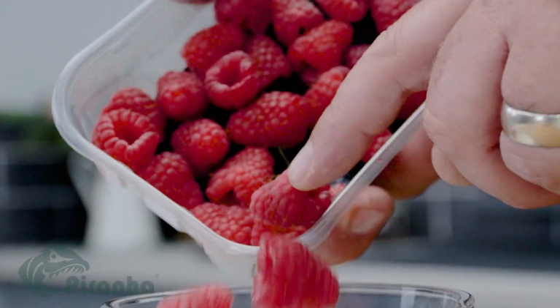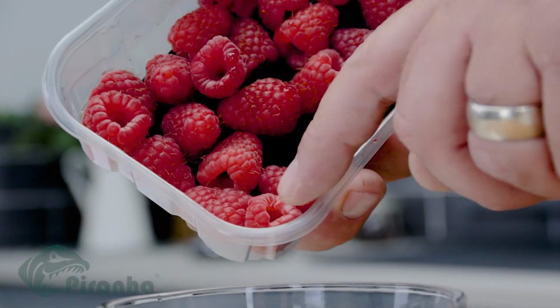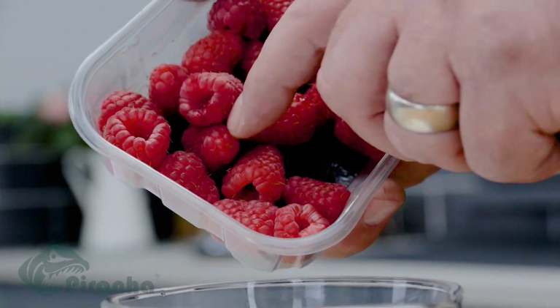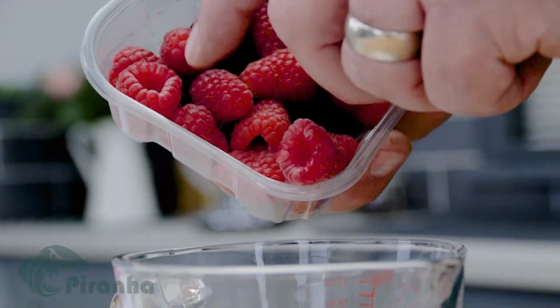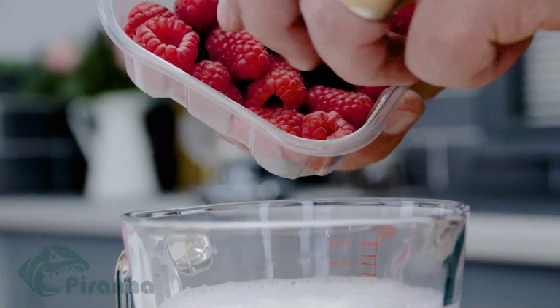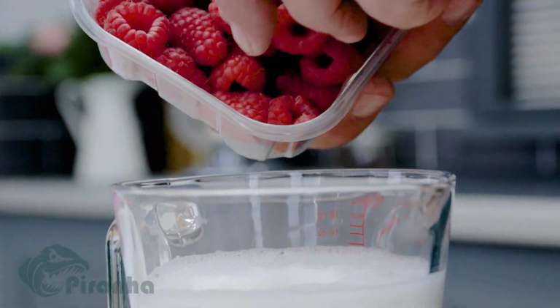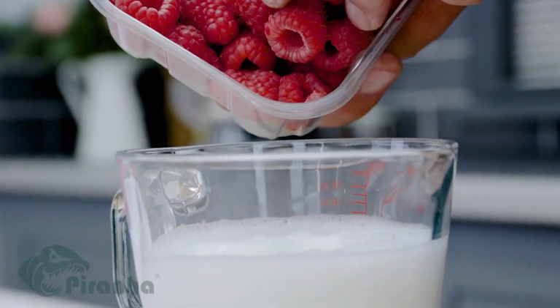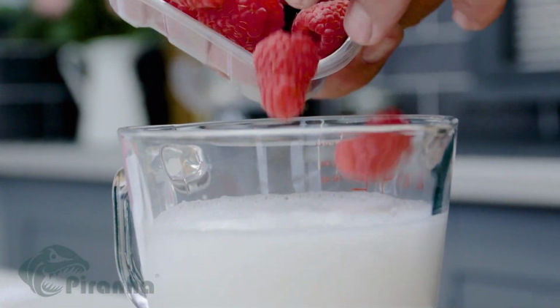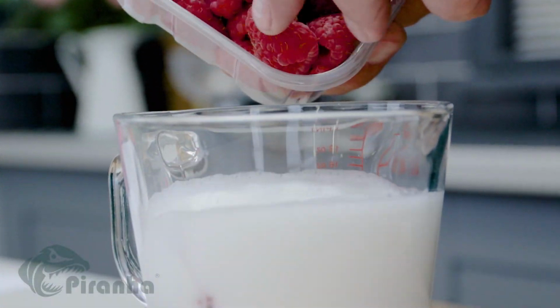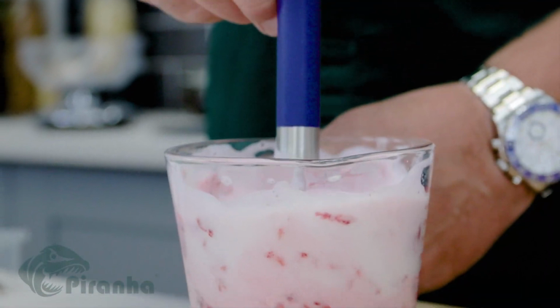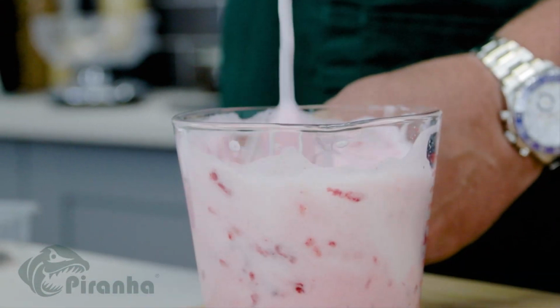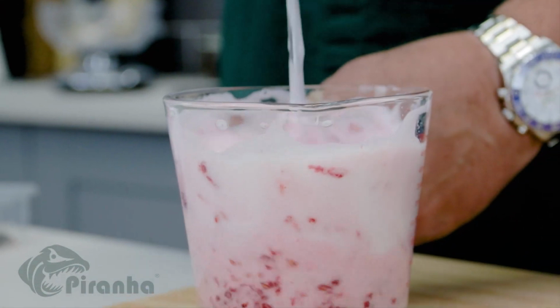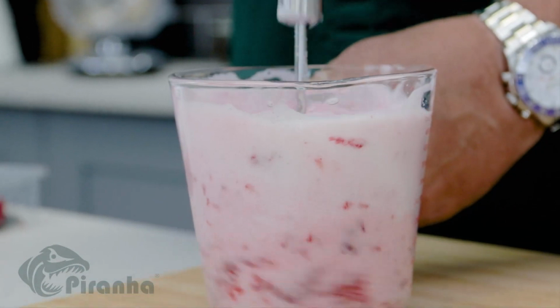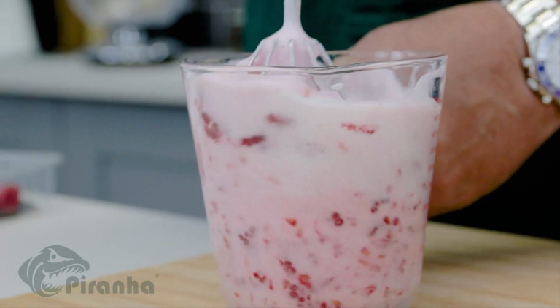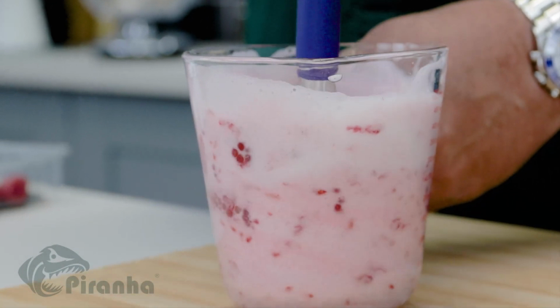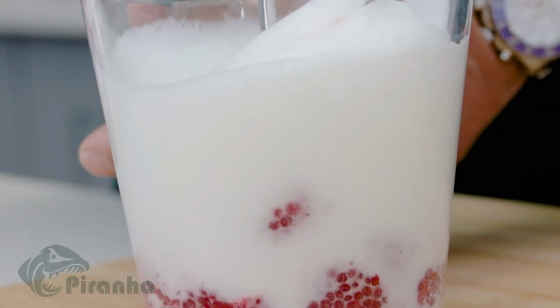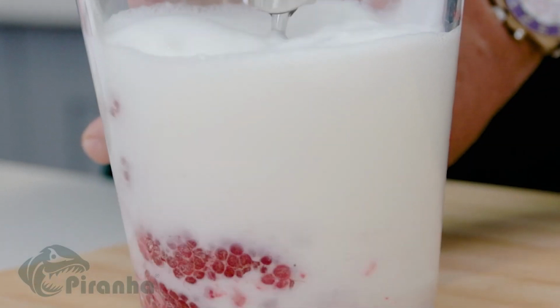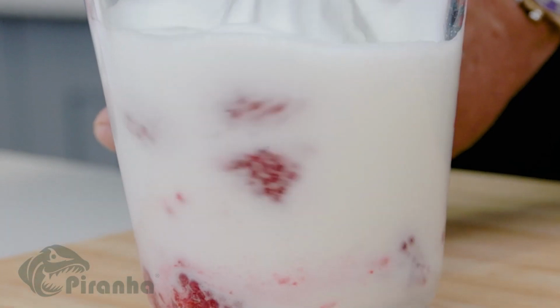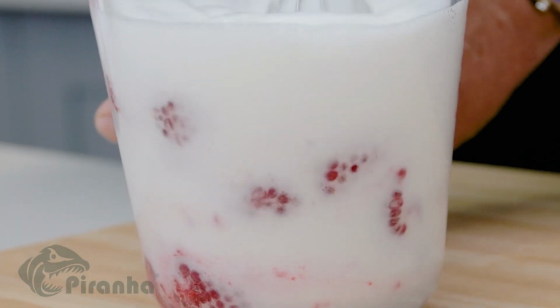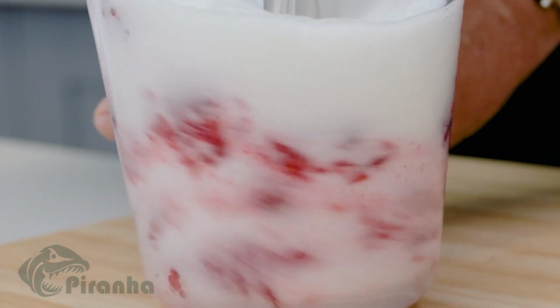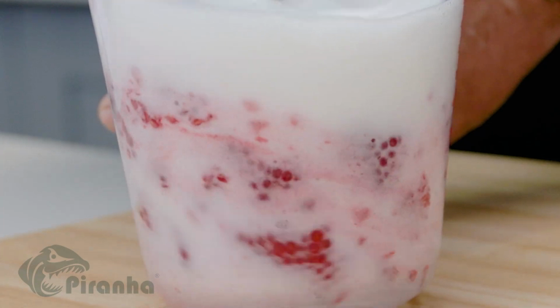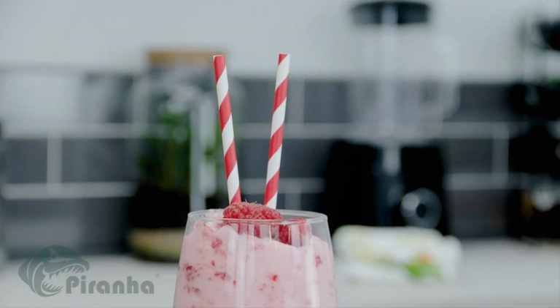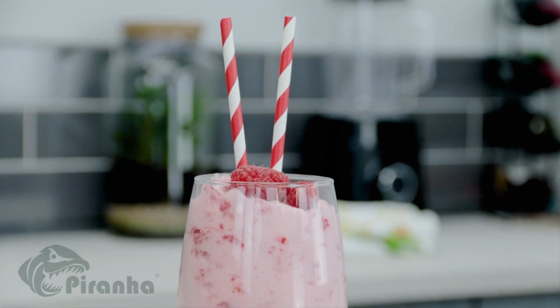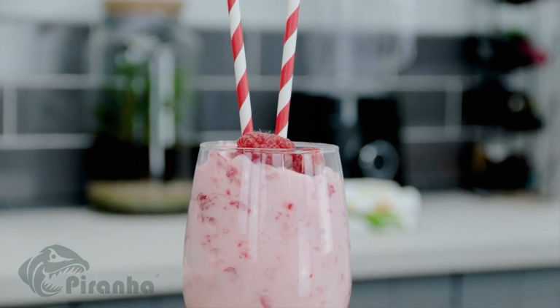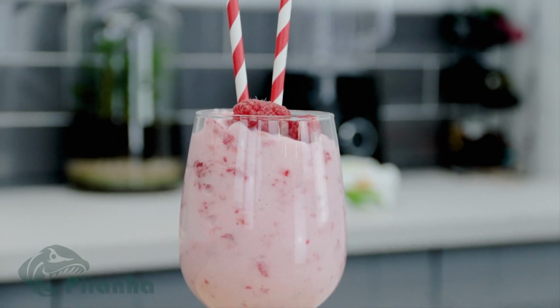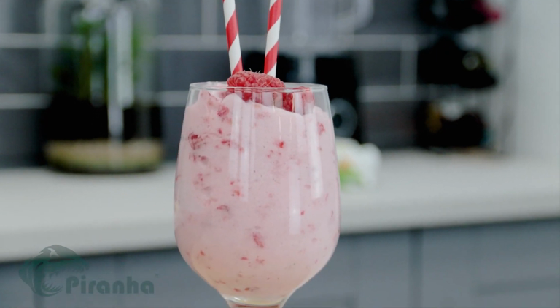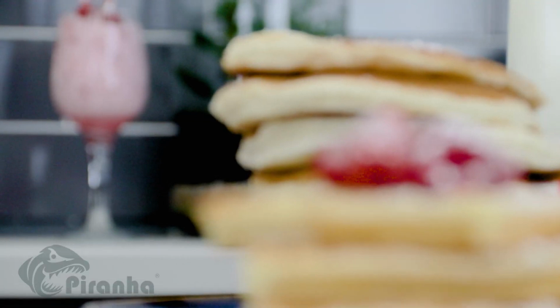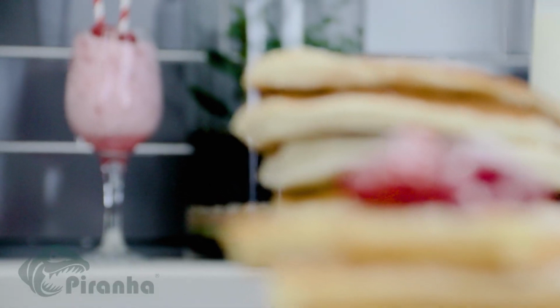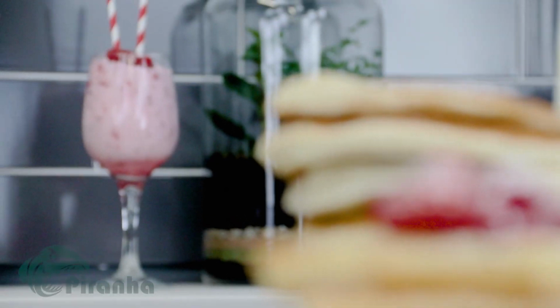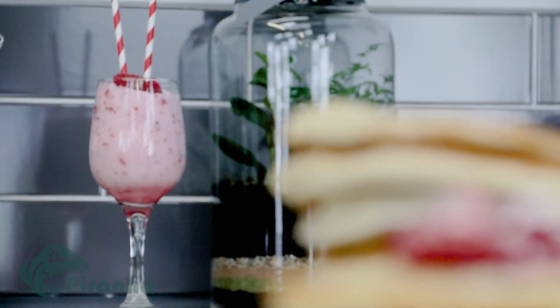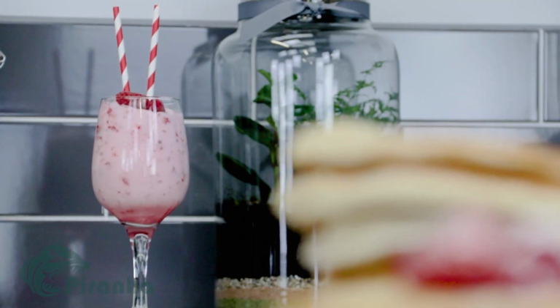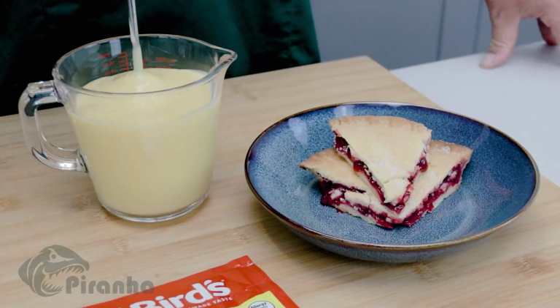Watch how it mashes and mixes these fresh raspberries into this milk for a fresh and fruity thick milkshake. That's delicious. Perfect for protein shakes too.